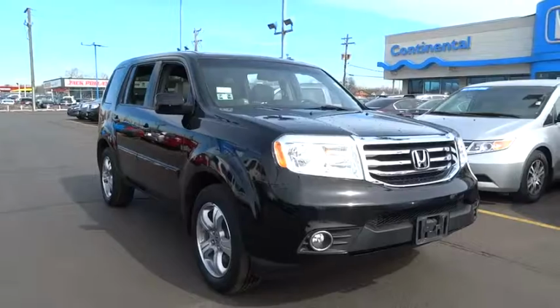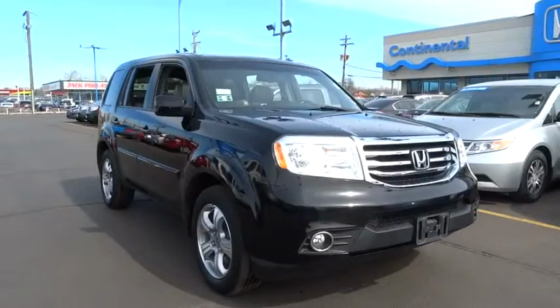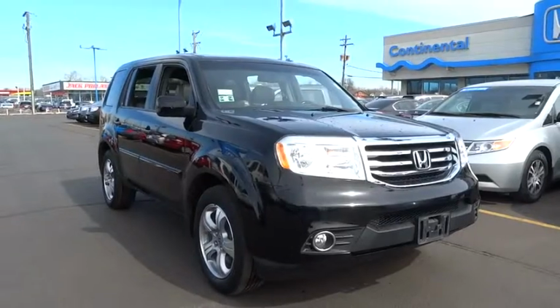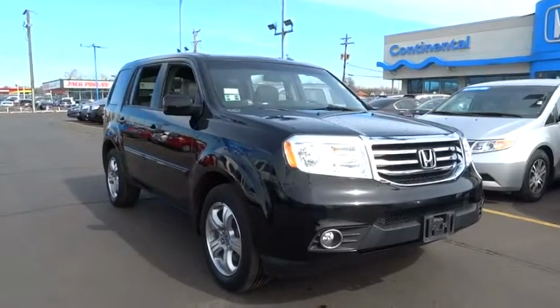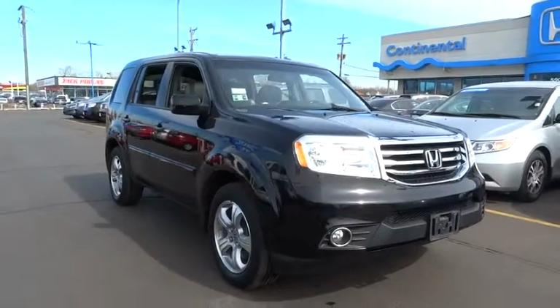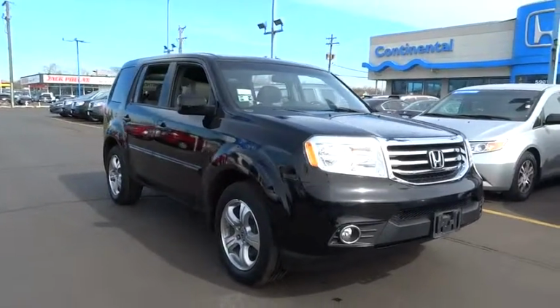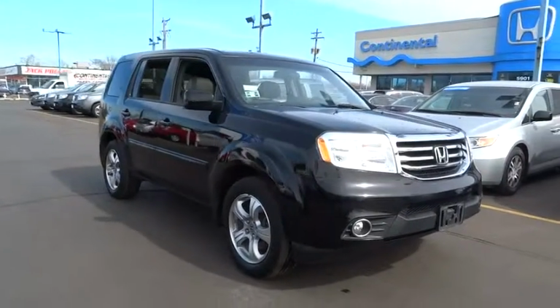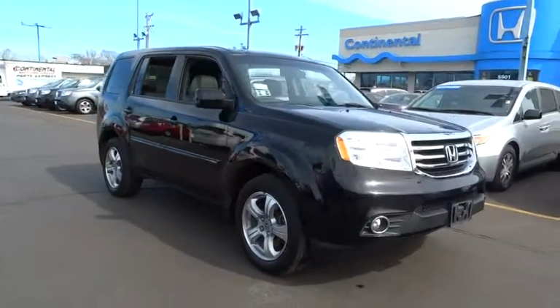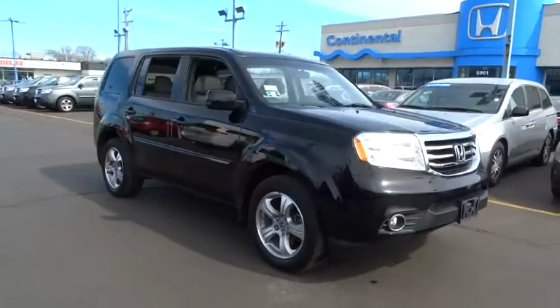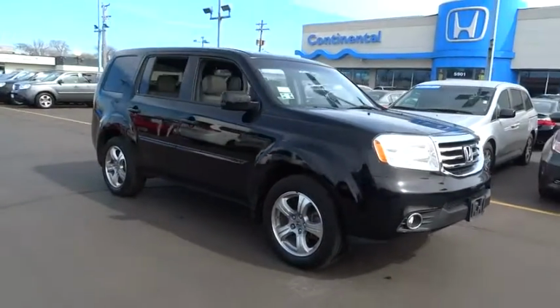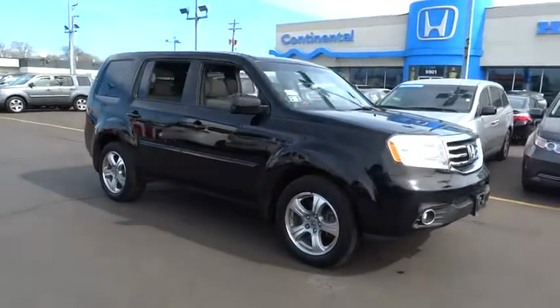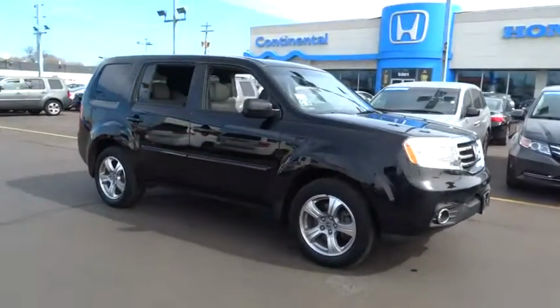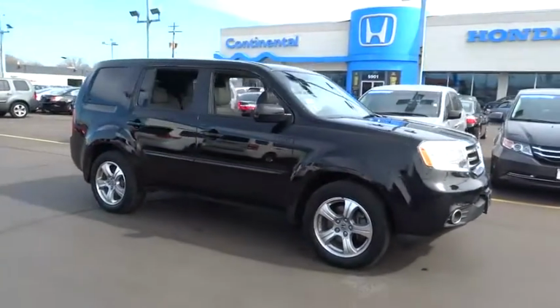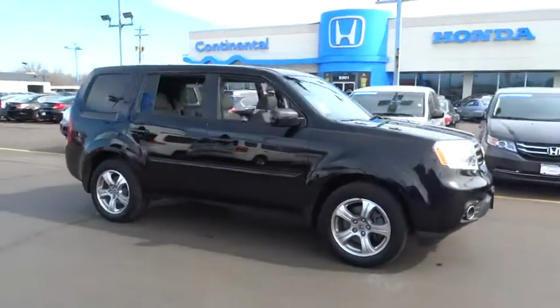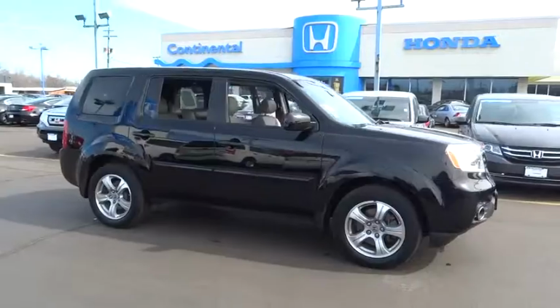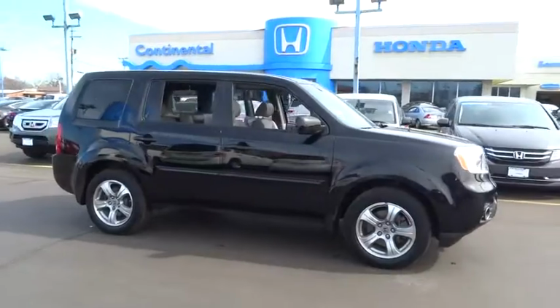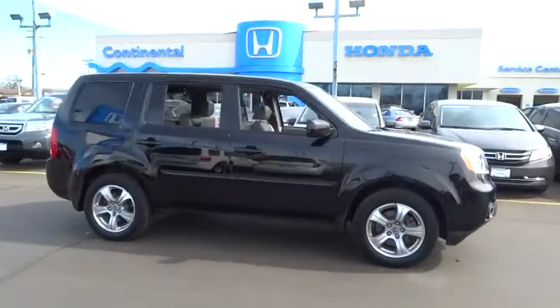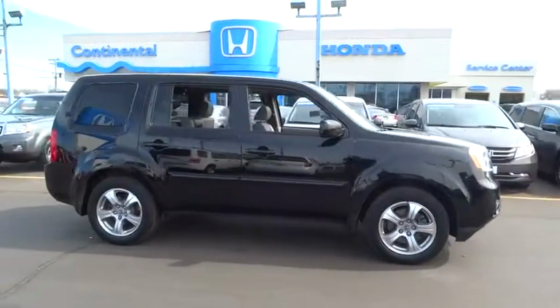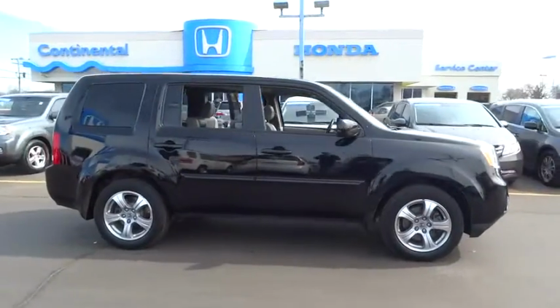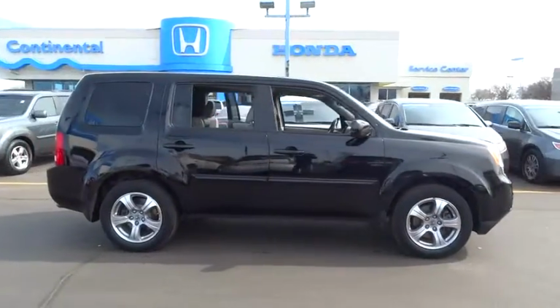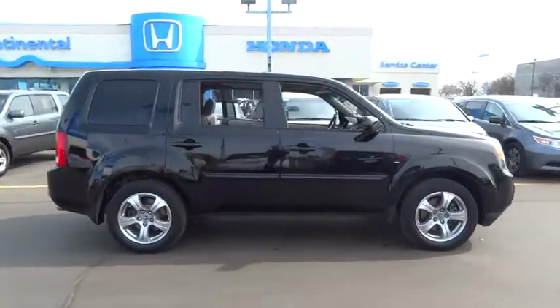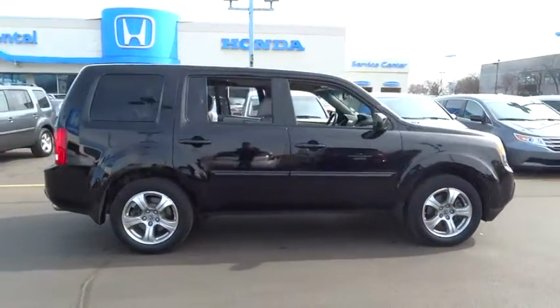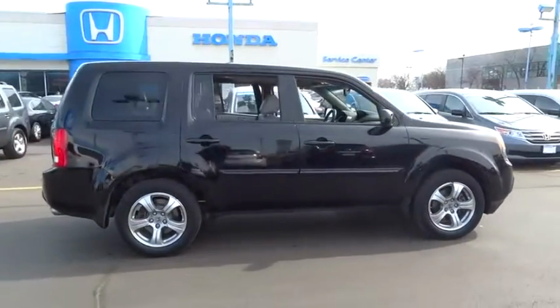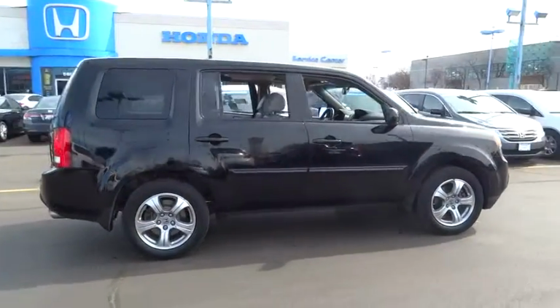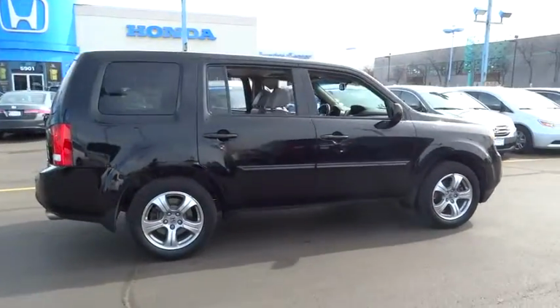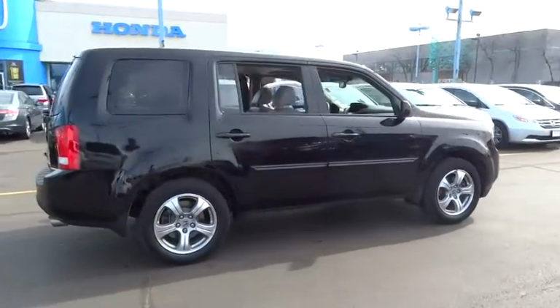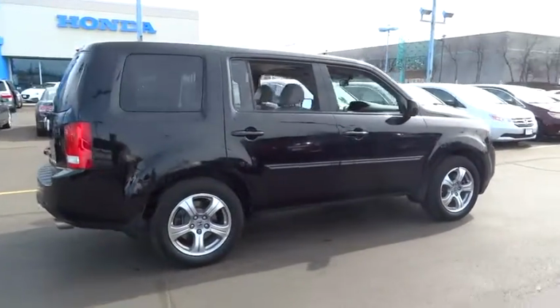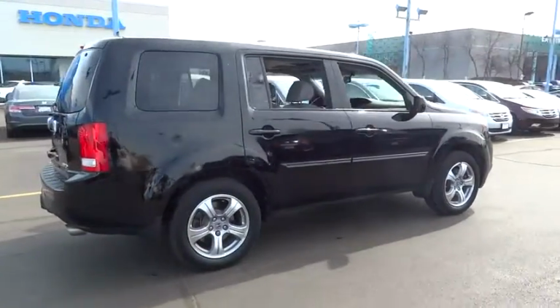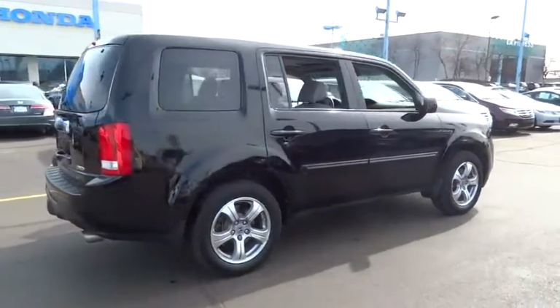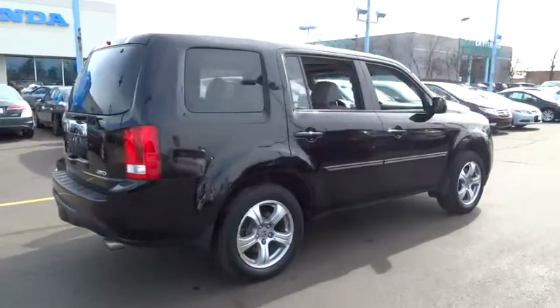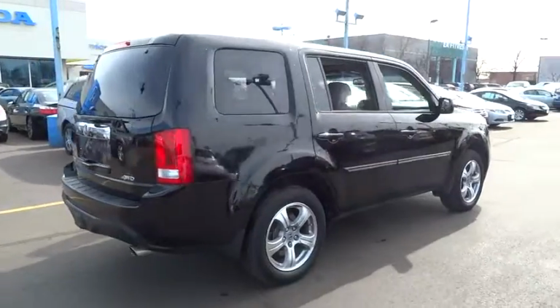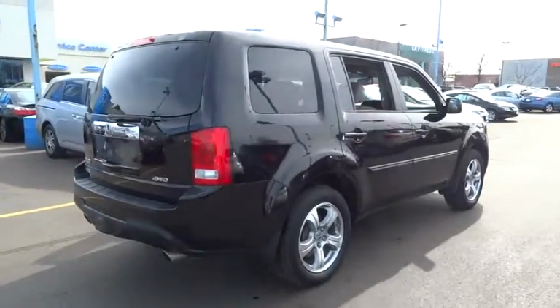2012 Pilot. Optimal utility. Indulgent interior. Powerful performer. You'll be ready for almost anything in the Honda Pilot, and it is priced below $30,000.